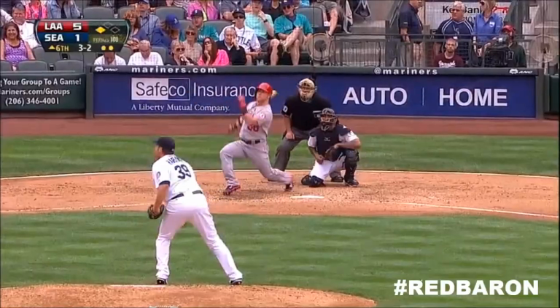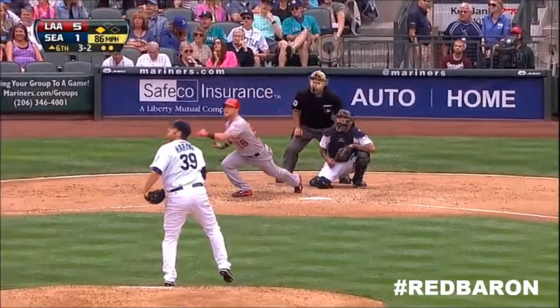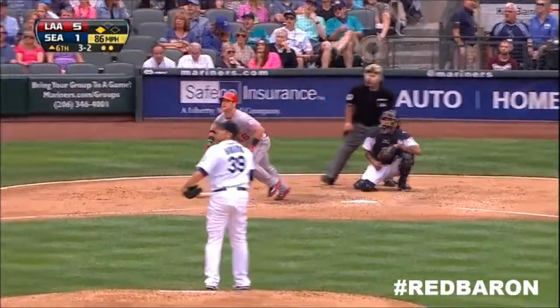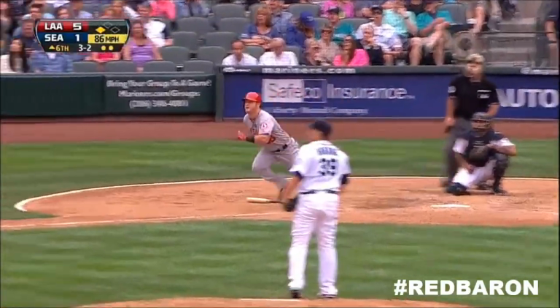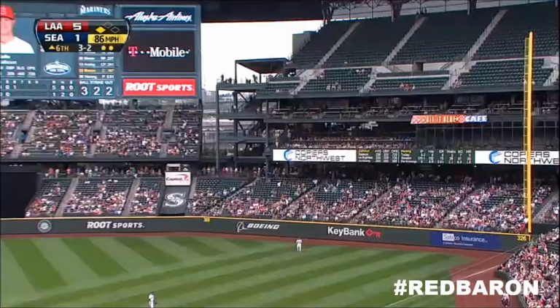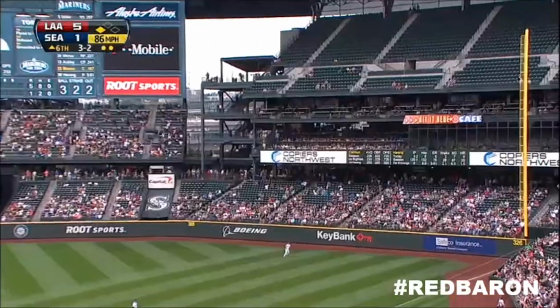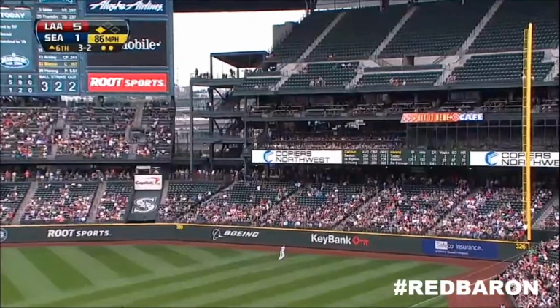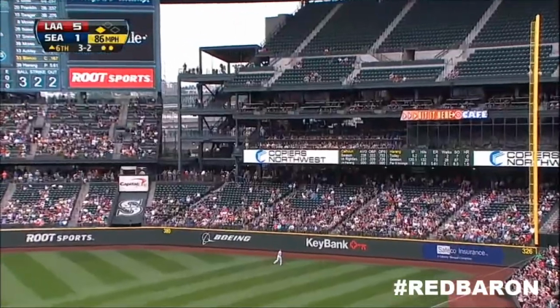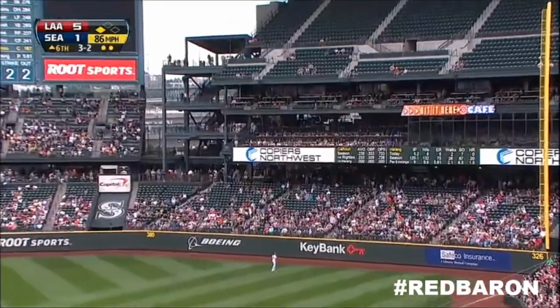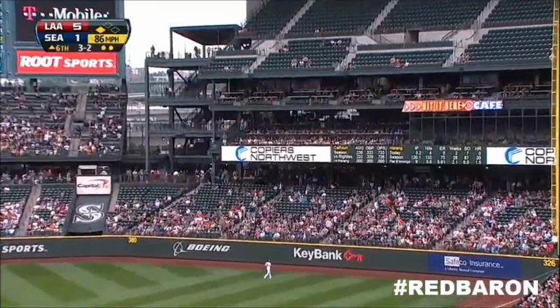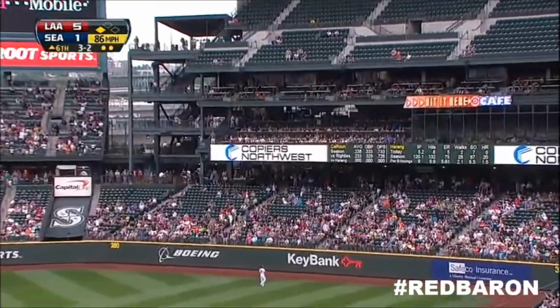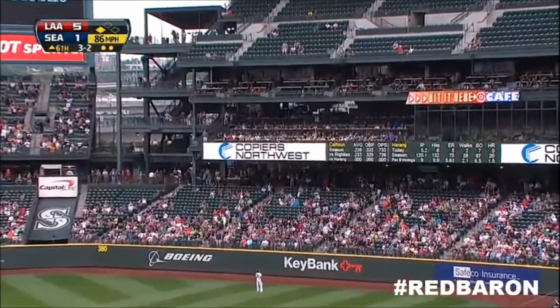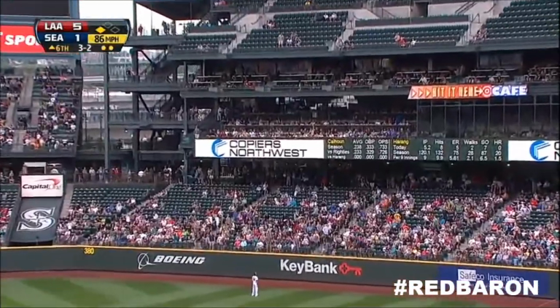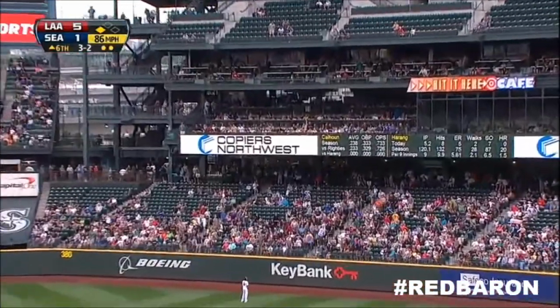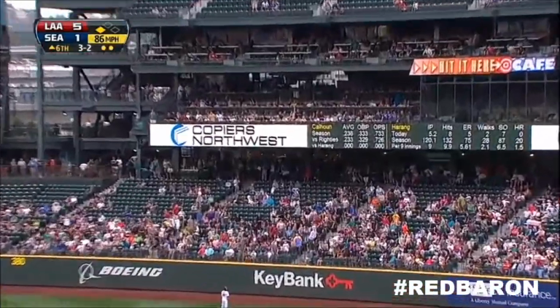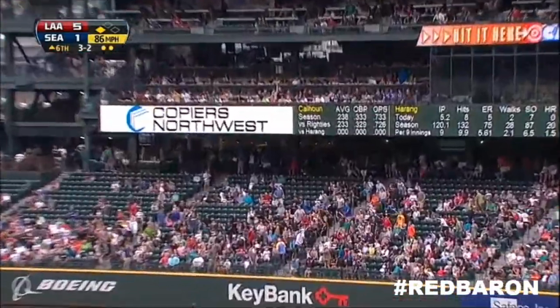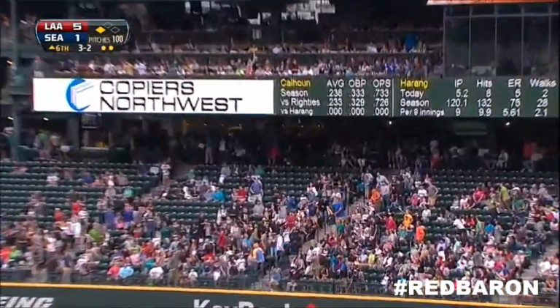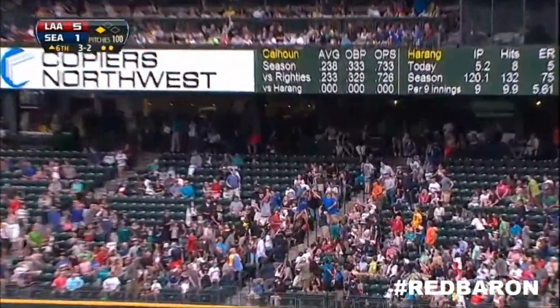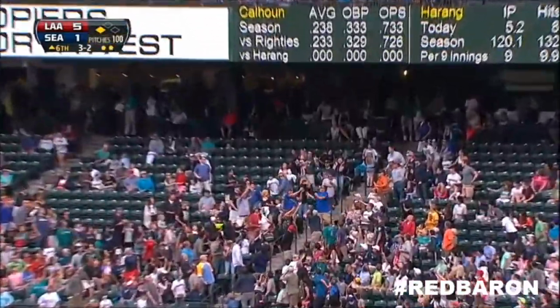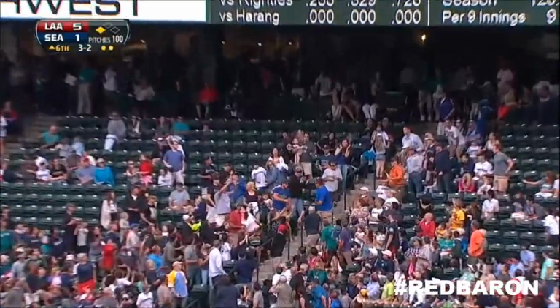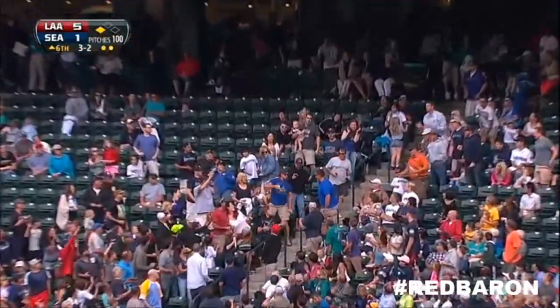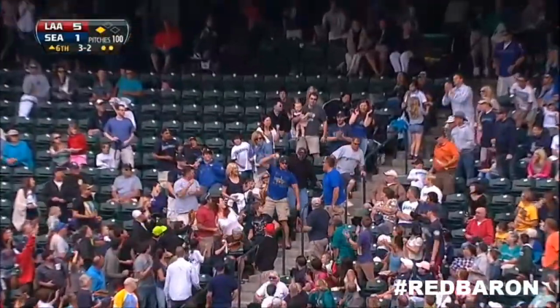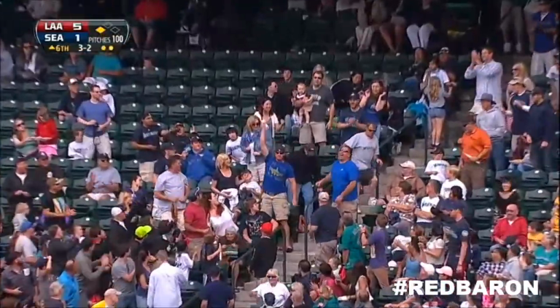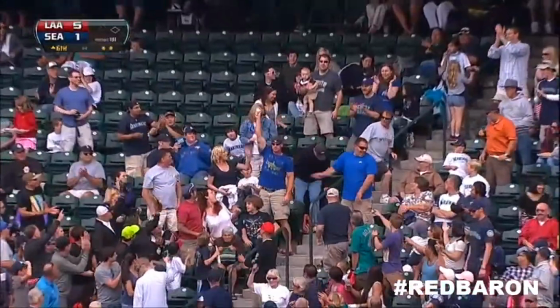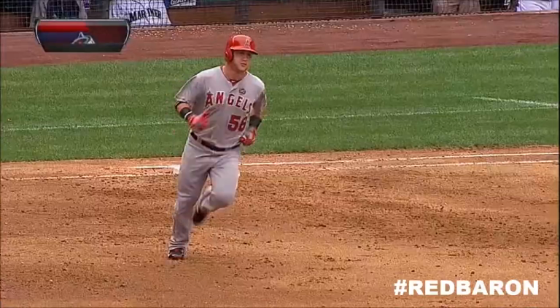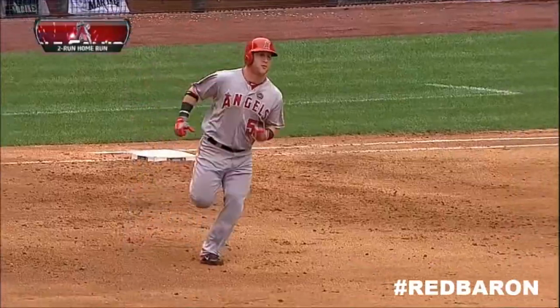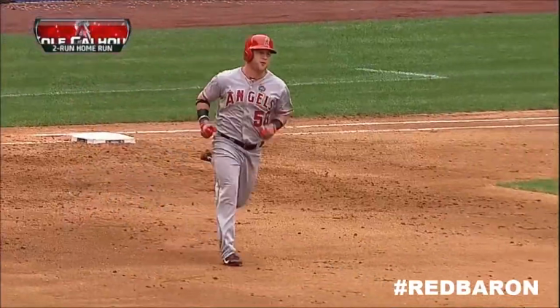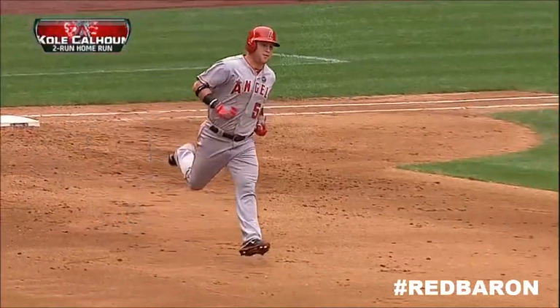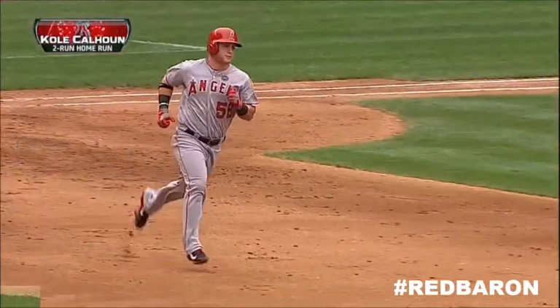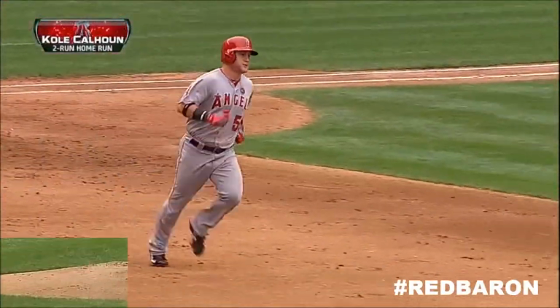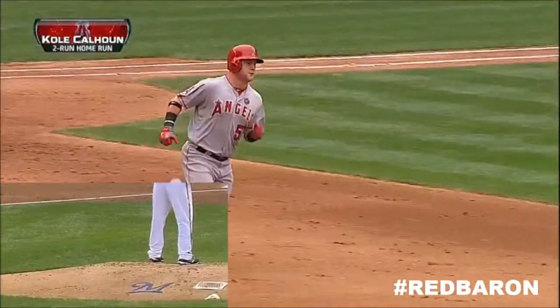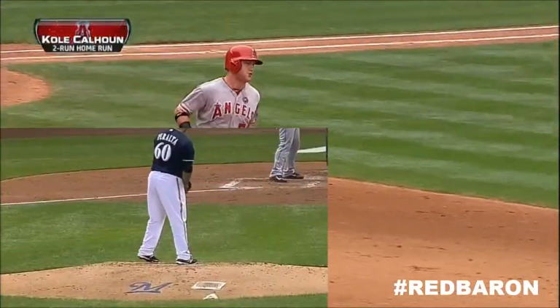That's hit high, deep to right. Back is forced. That is gone. A big fly for Cole Calhoun. Makes it 7-1 Angels.